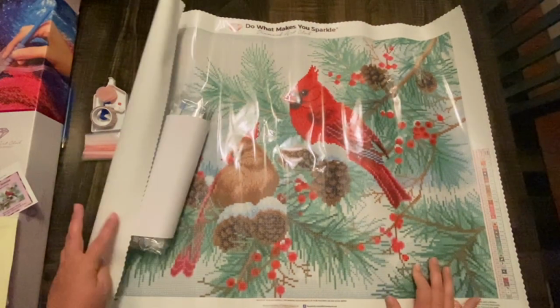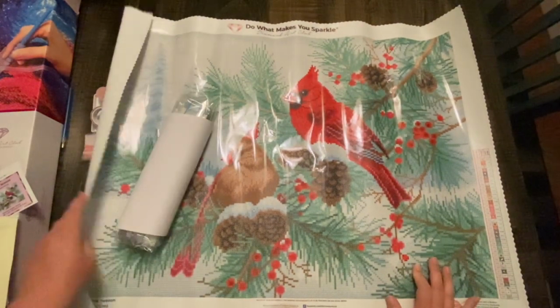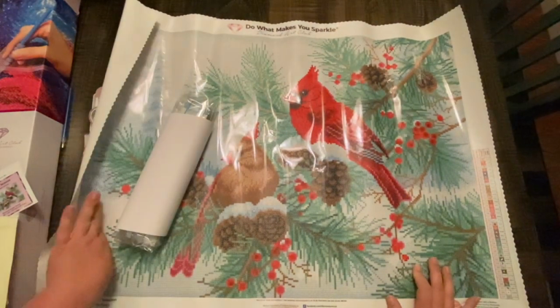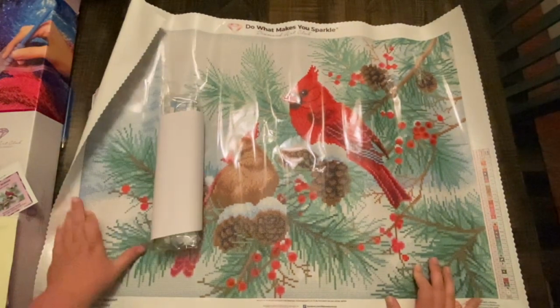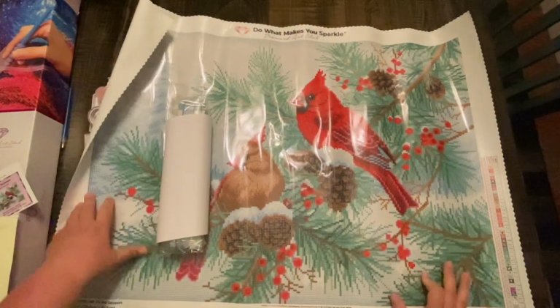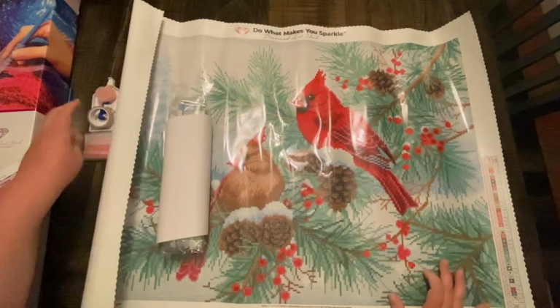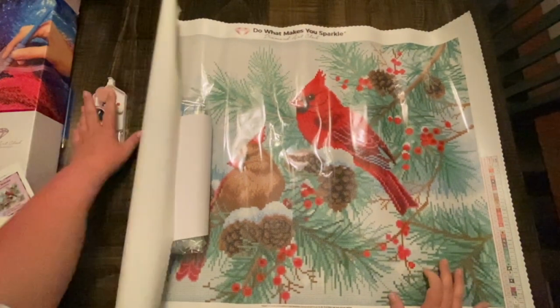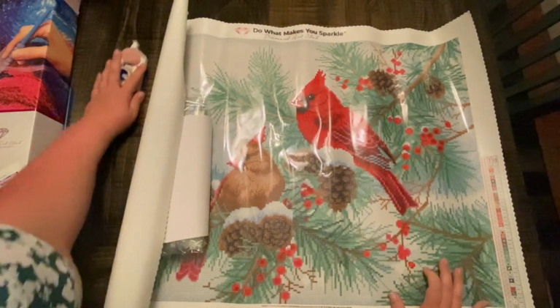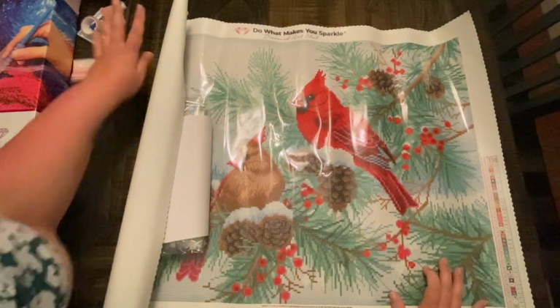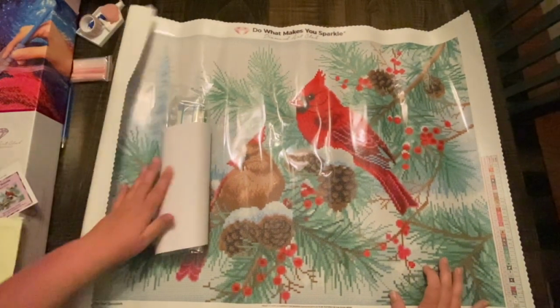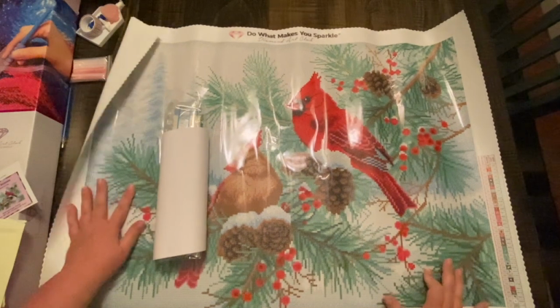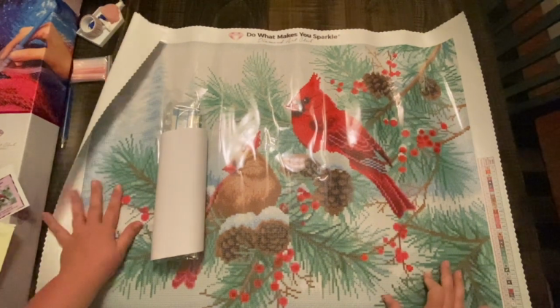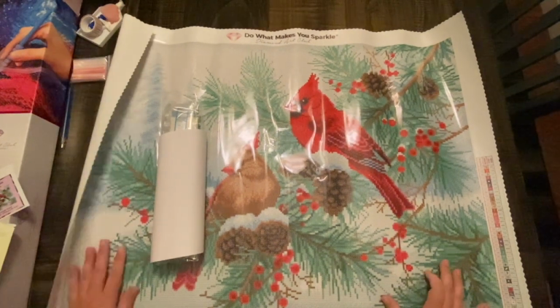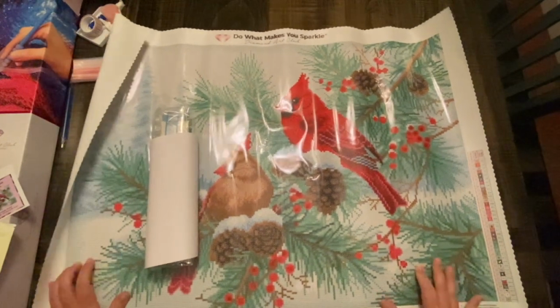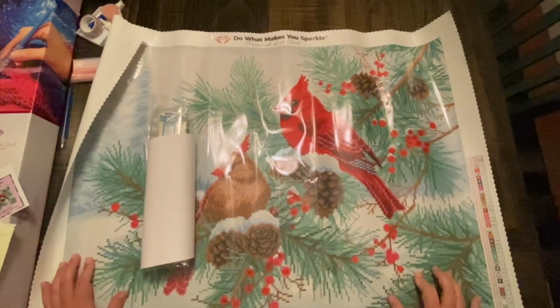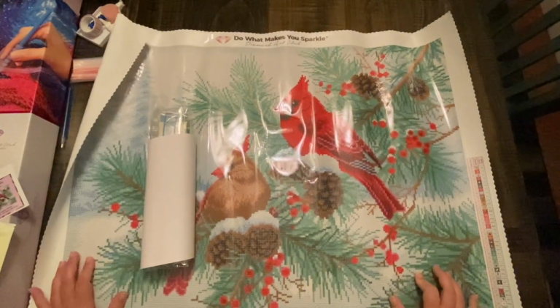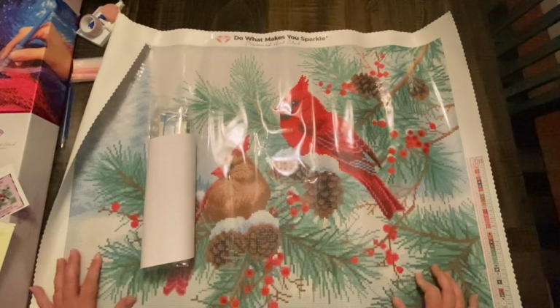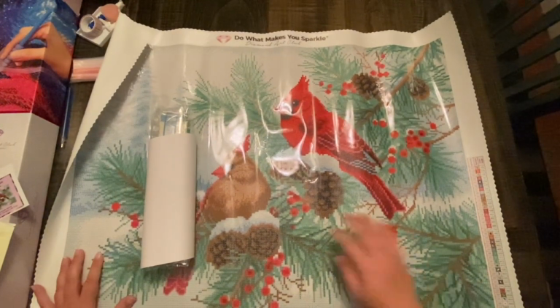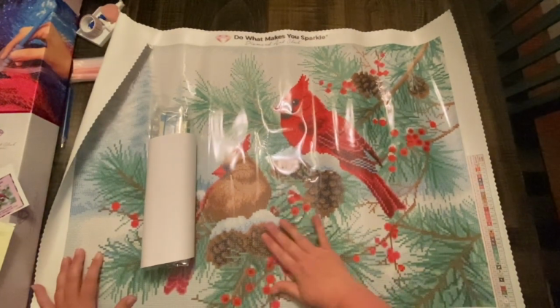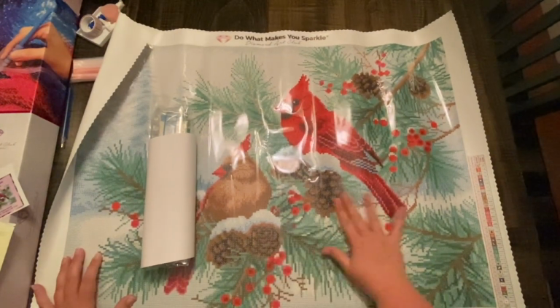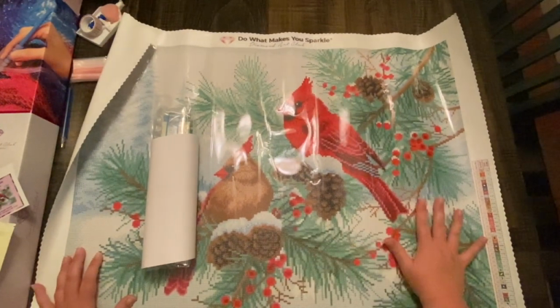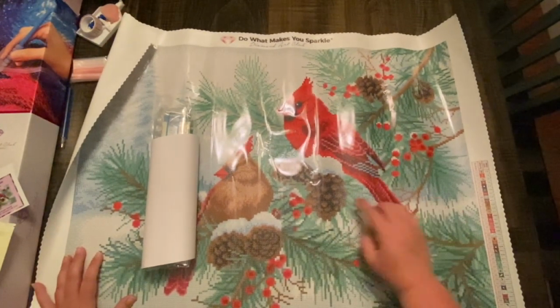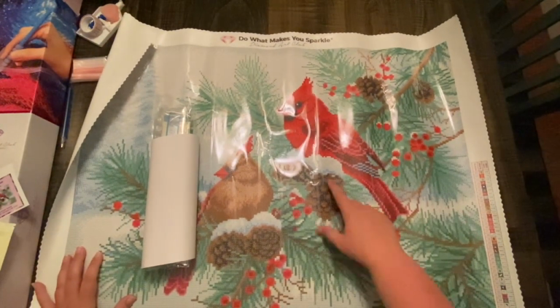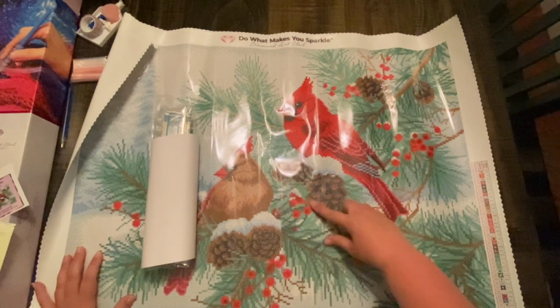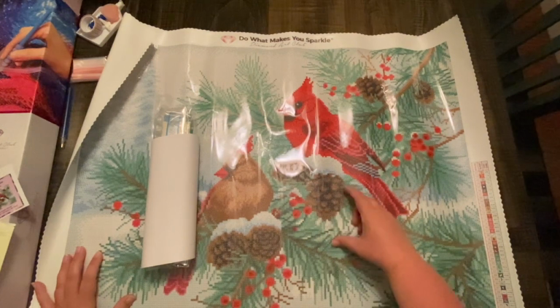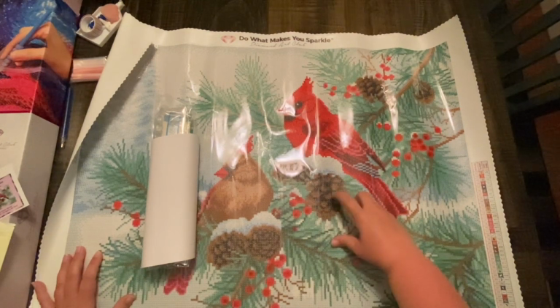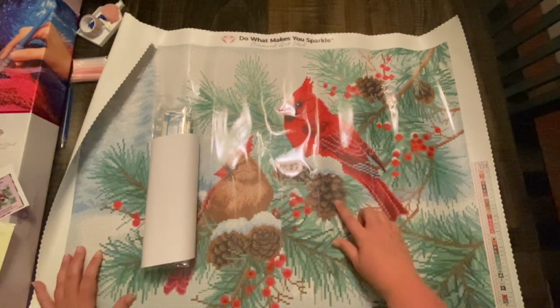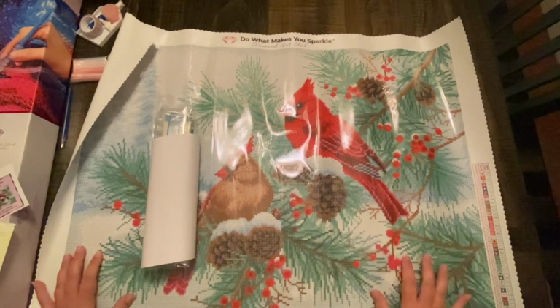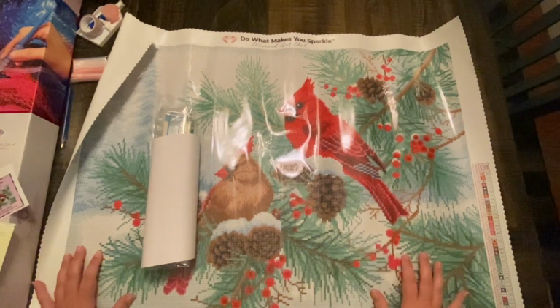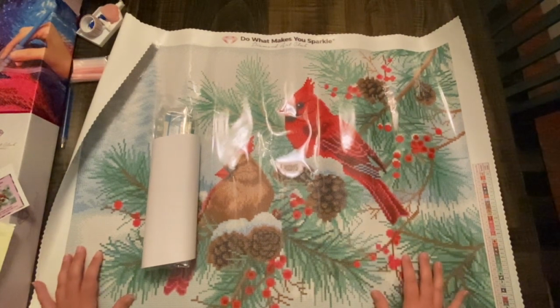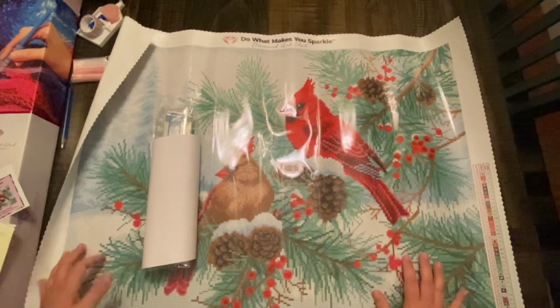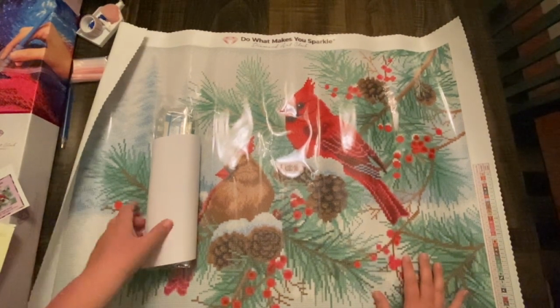We're going to get up close and personal — don't worry, we're going to see what these birds have to say. I love the rendering. These pine cones are going to be so sweet.